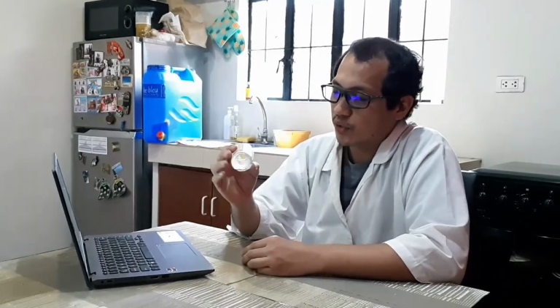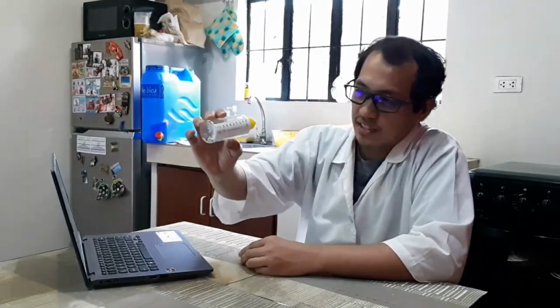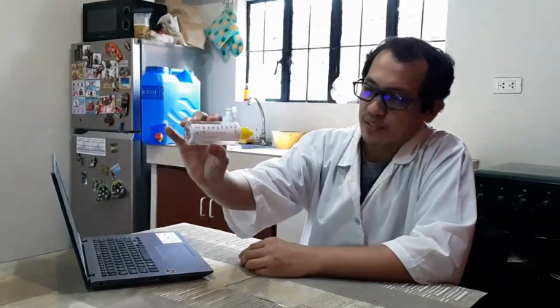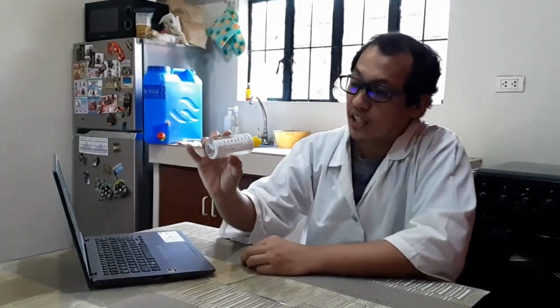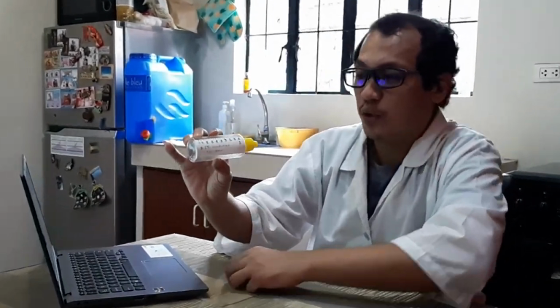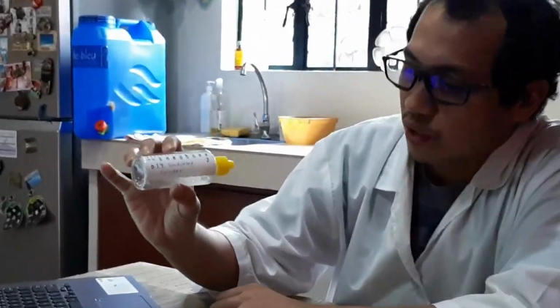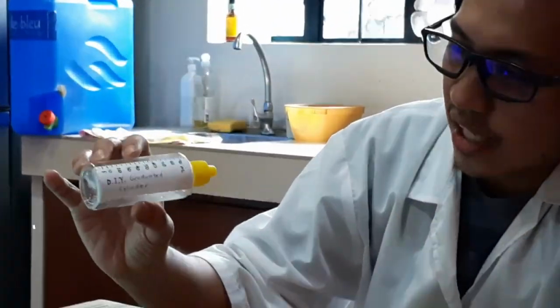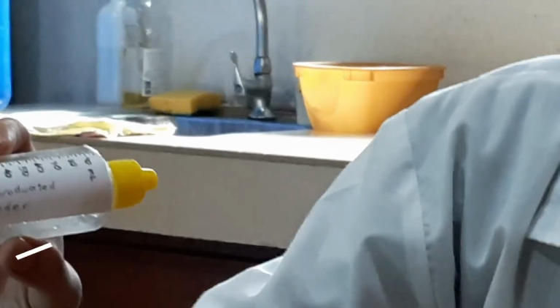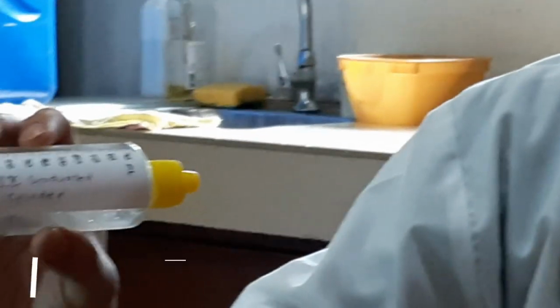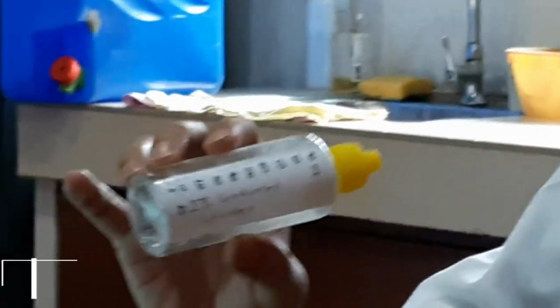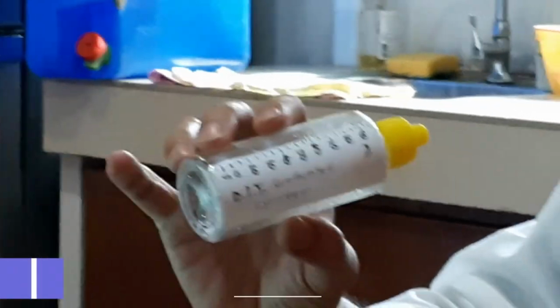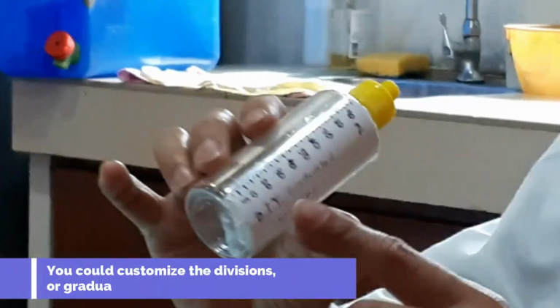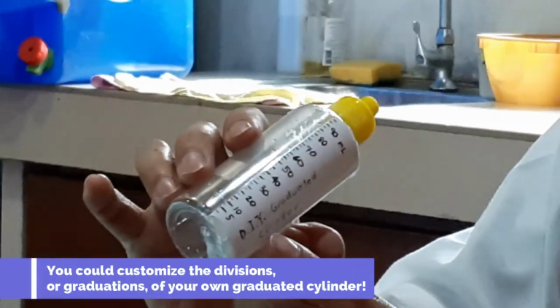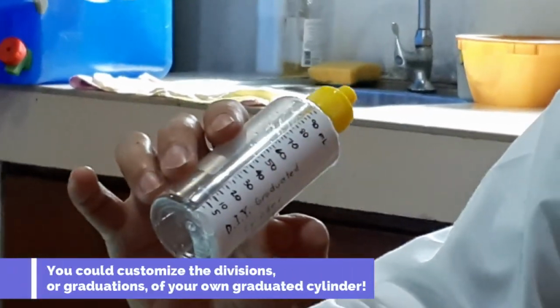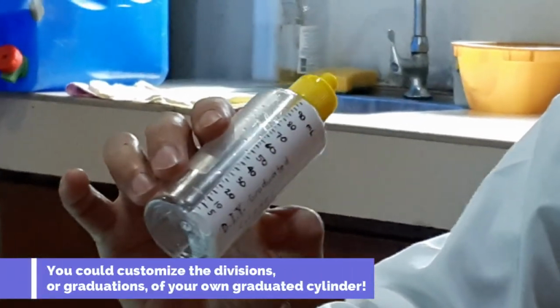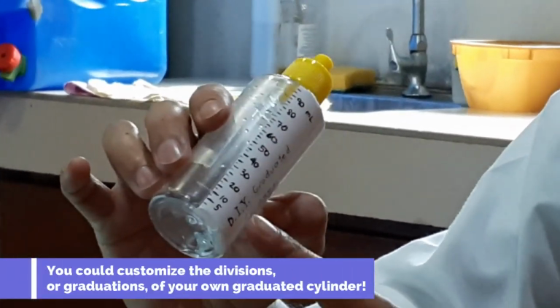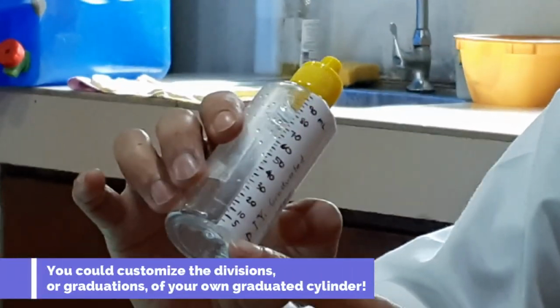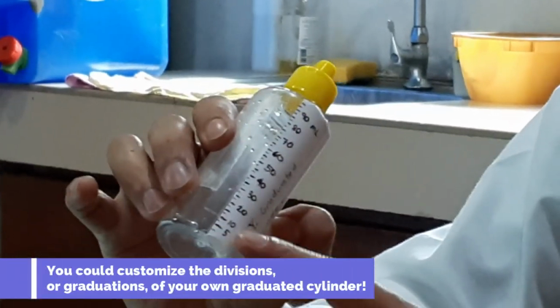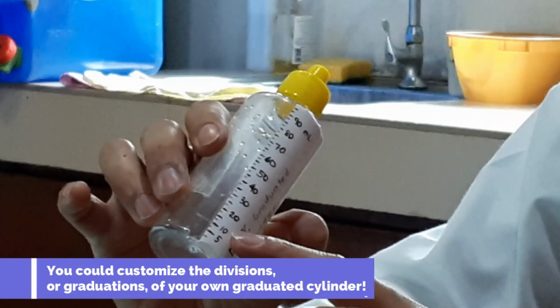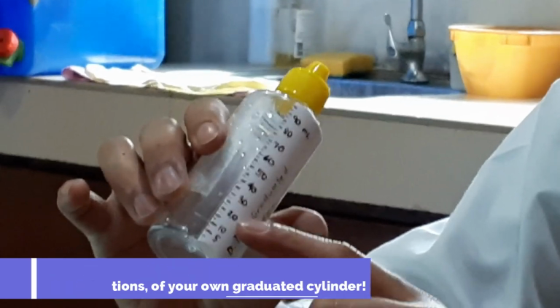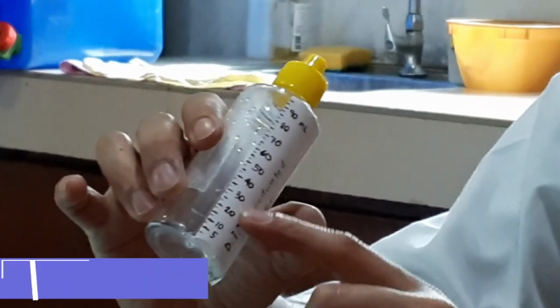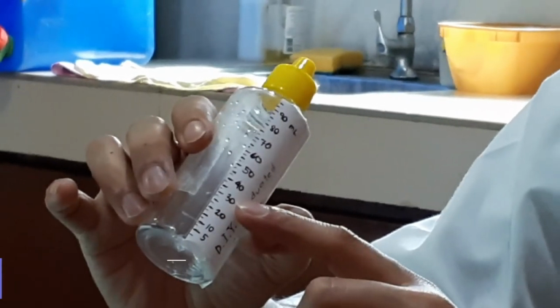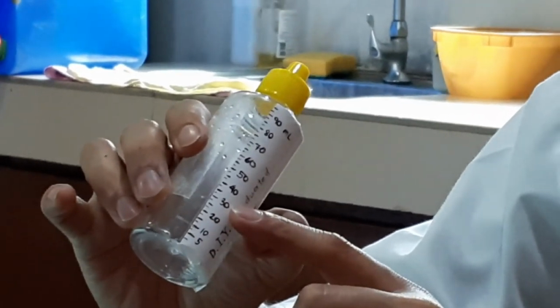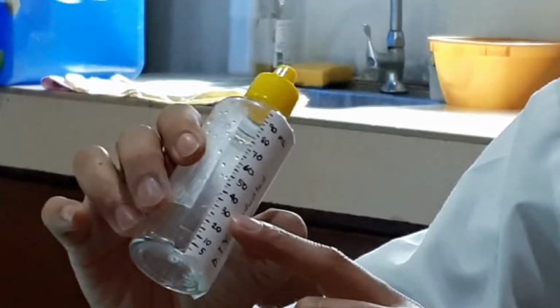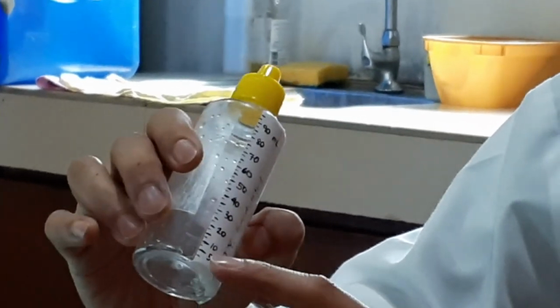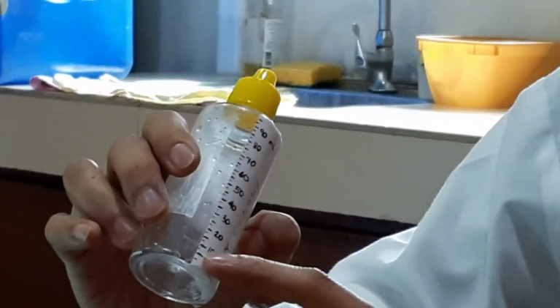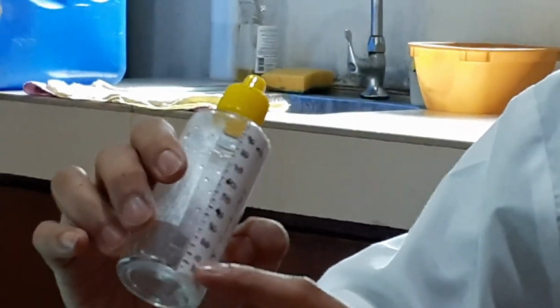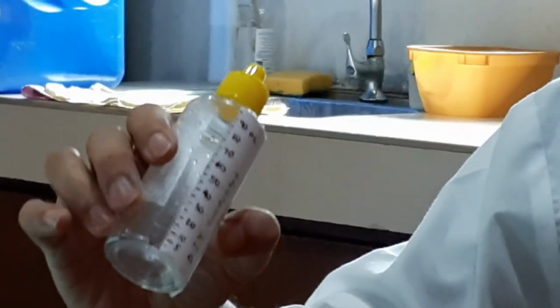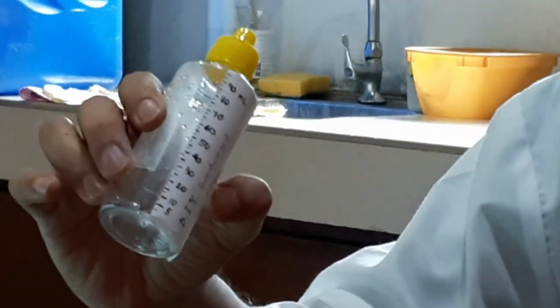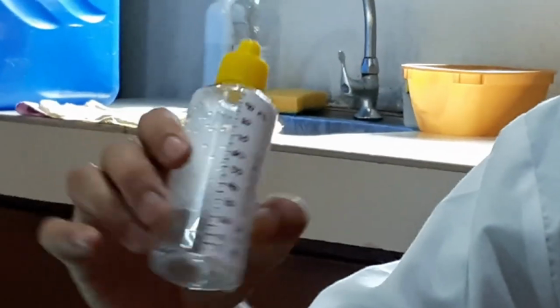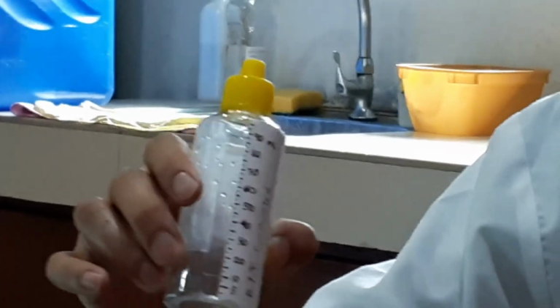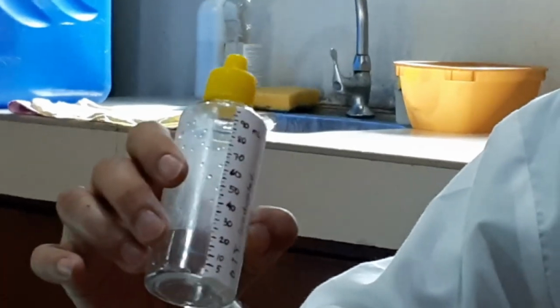So here it is. If you look closely at my do-it-yourself graduated cylinder, I have here divisions of 5, 10, 20, 30. Actually, each division is about 2.5 milliliters.